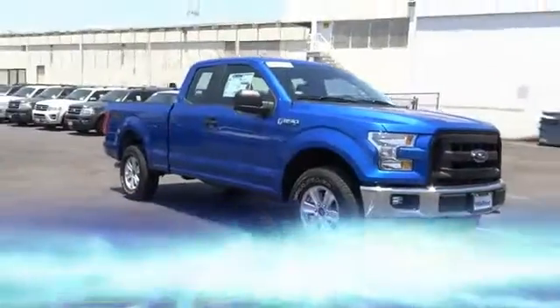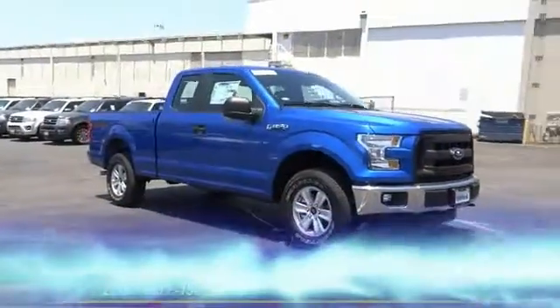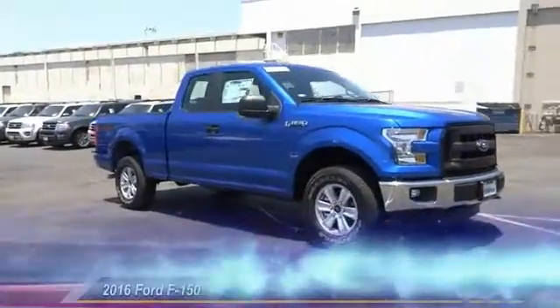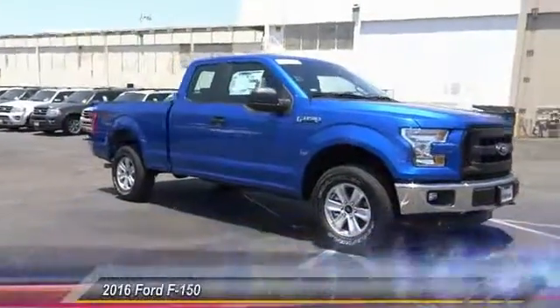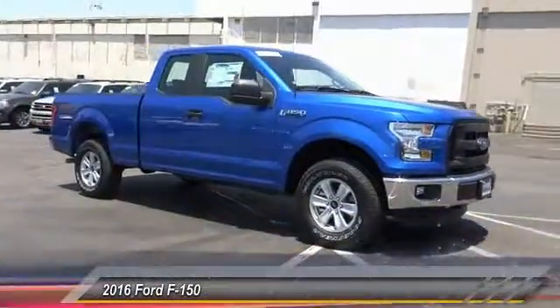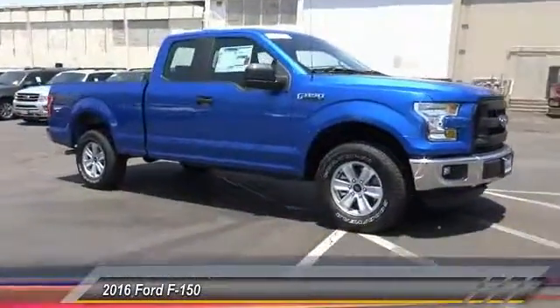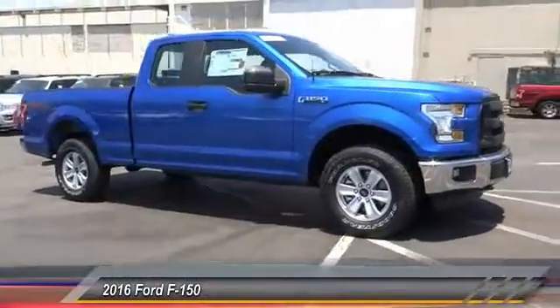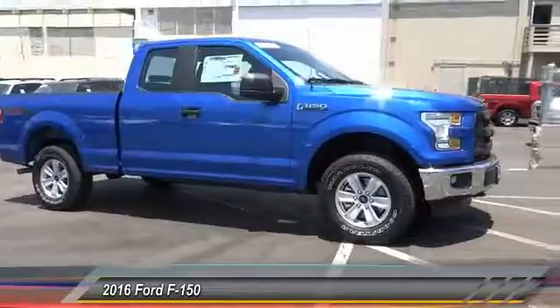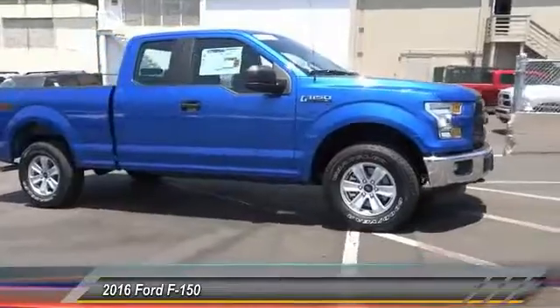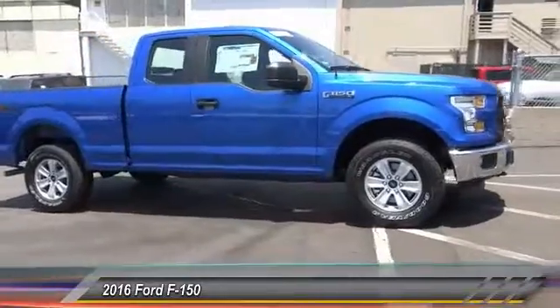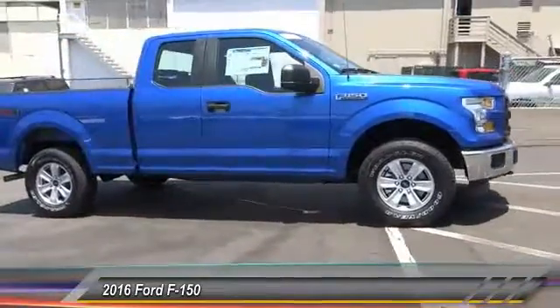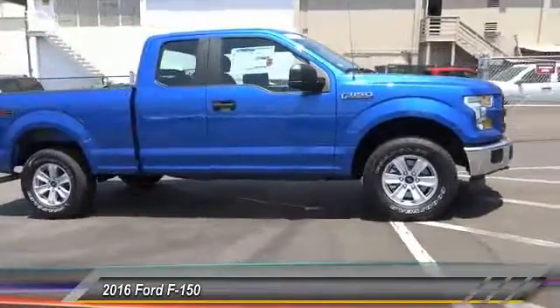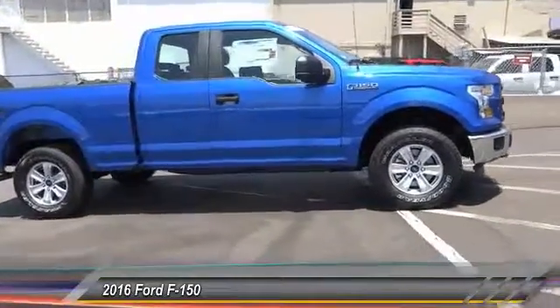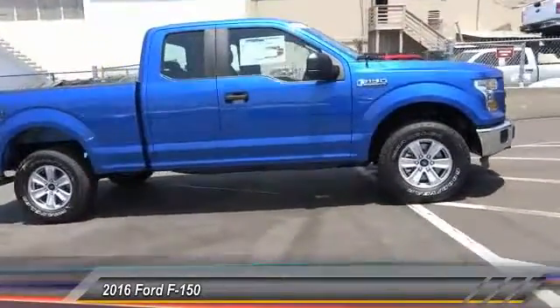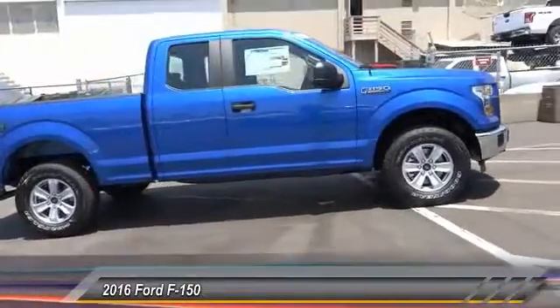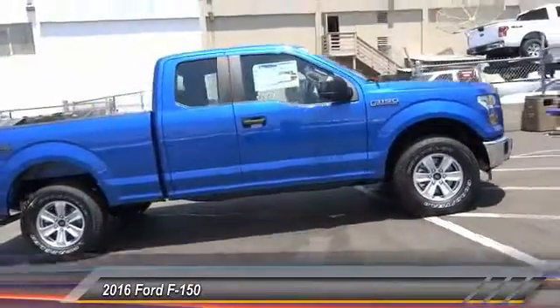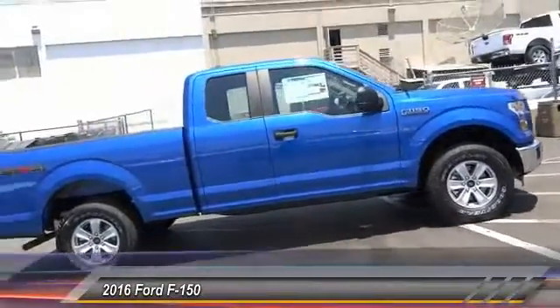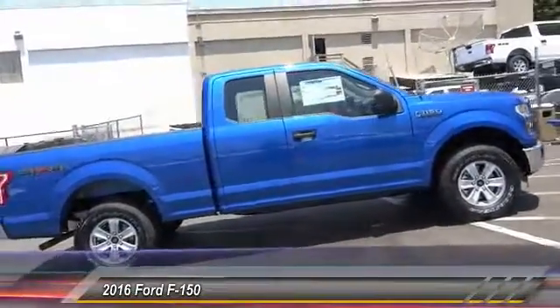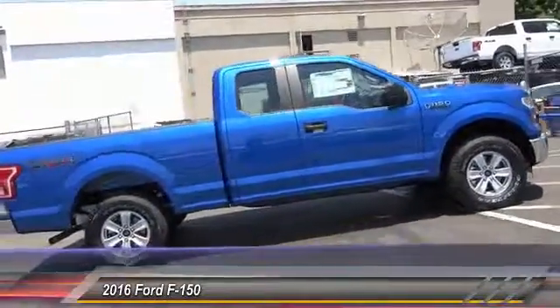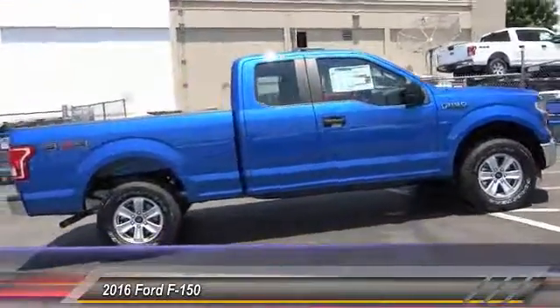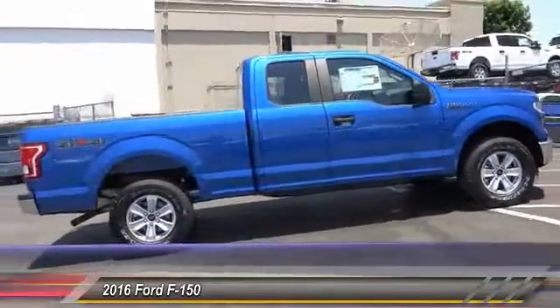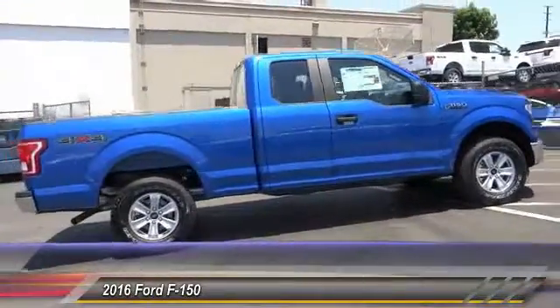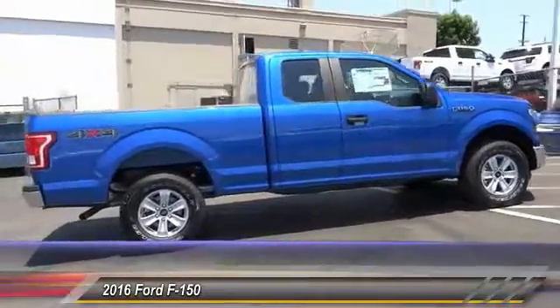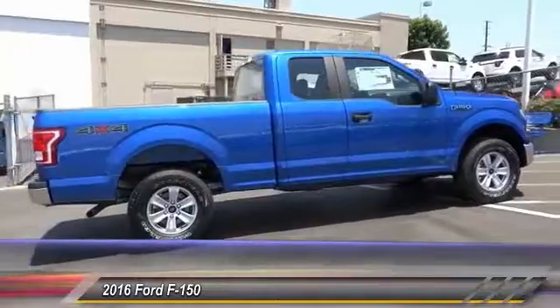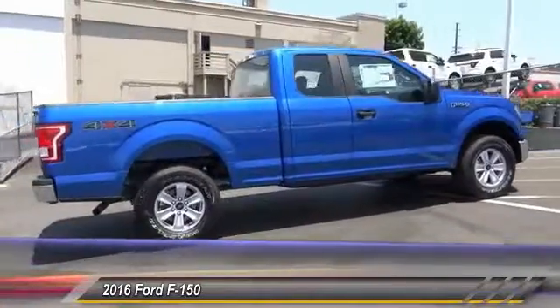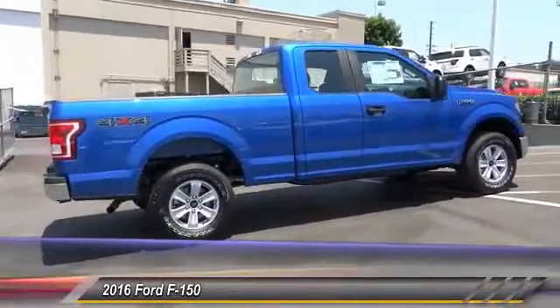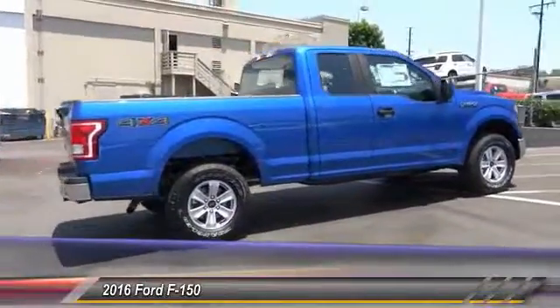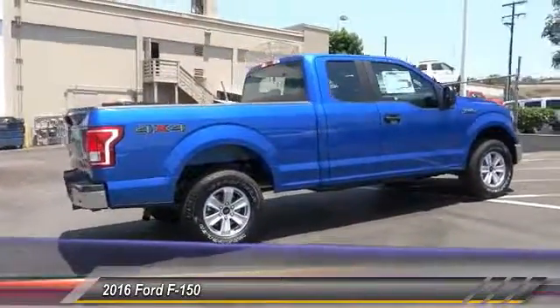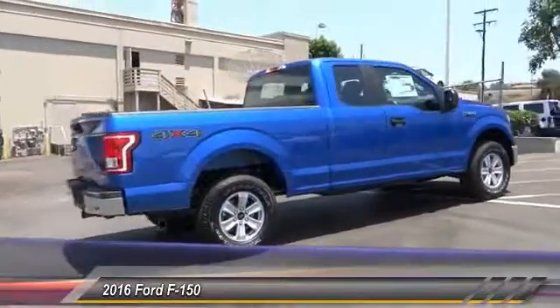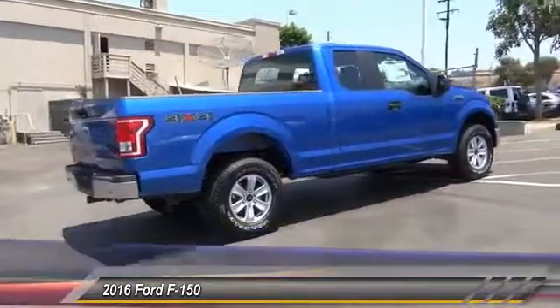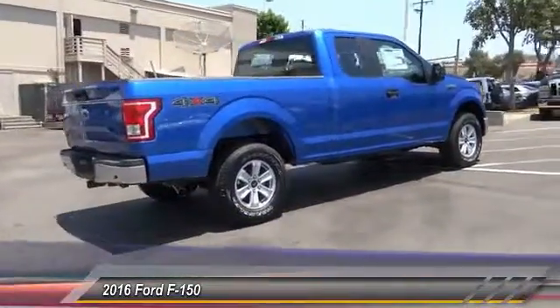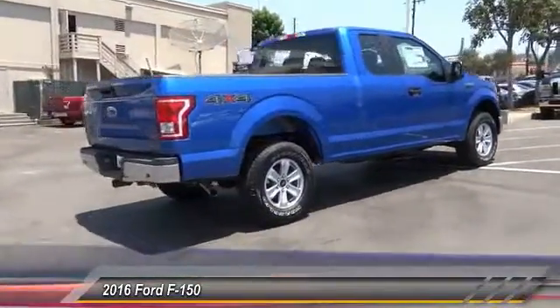2016 F-150. A Ford F-150 knows how to handle any situation. It's built to follow orders, no whining, and is priced below $40,000.